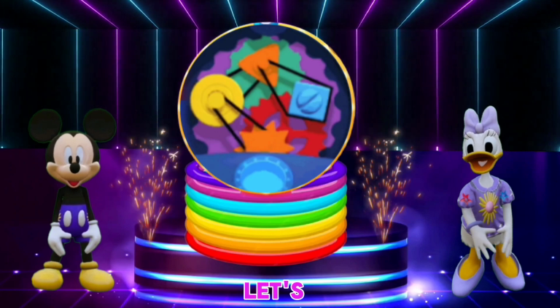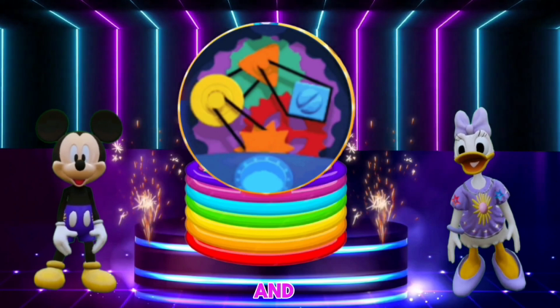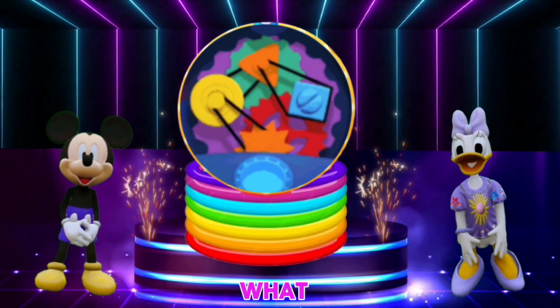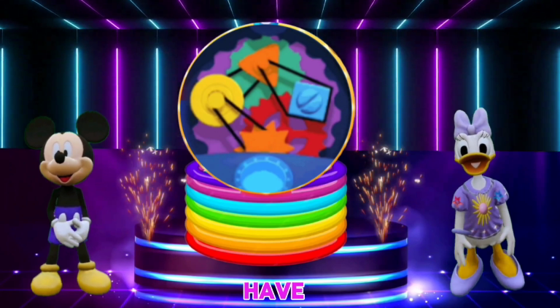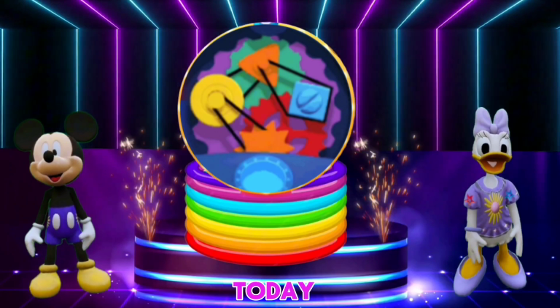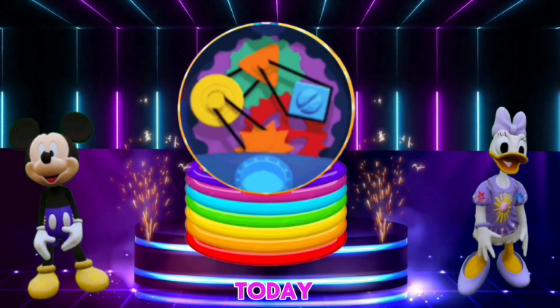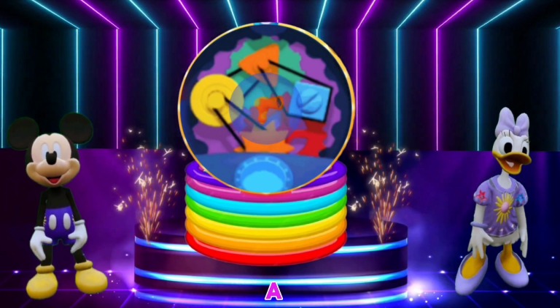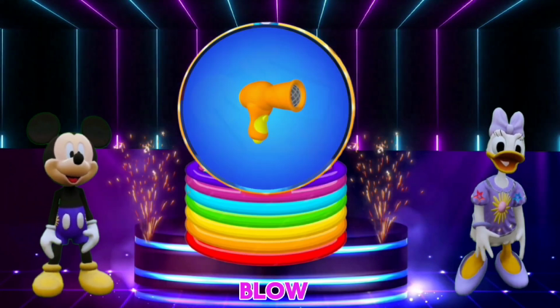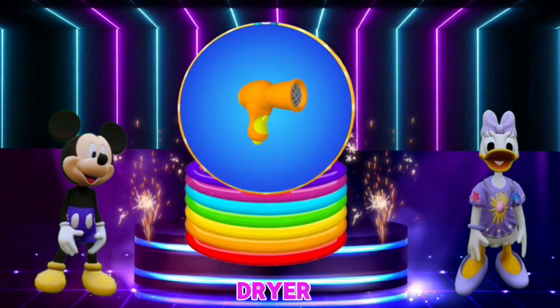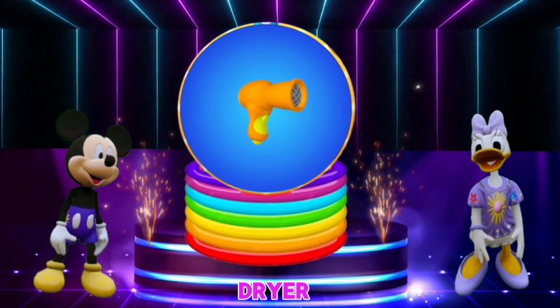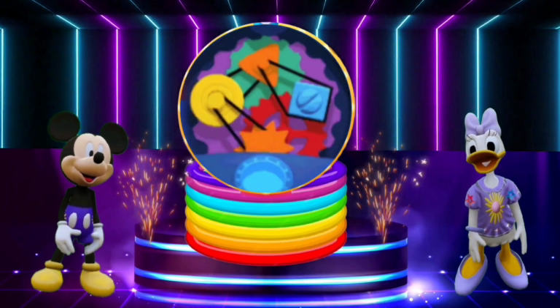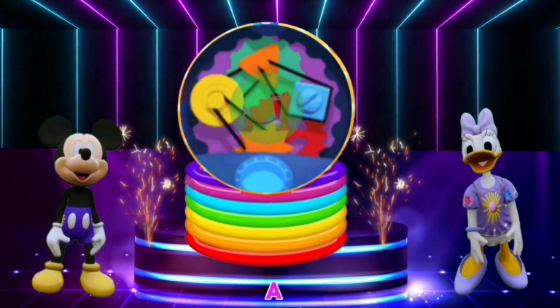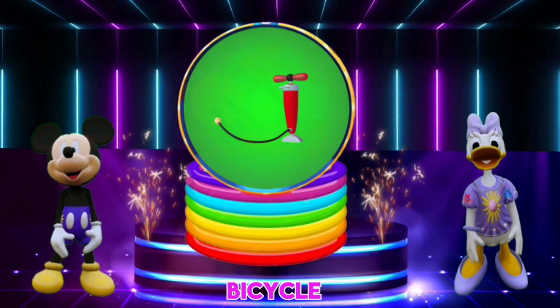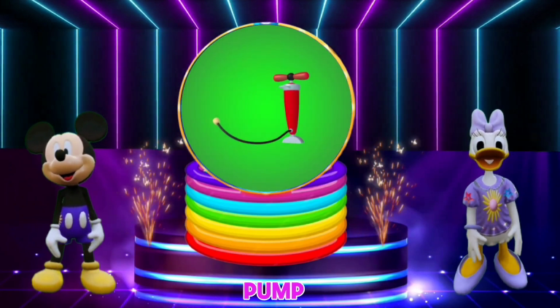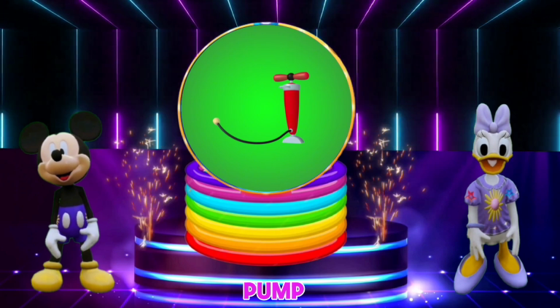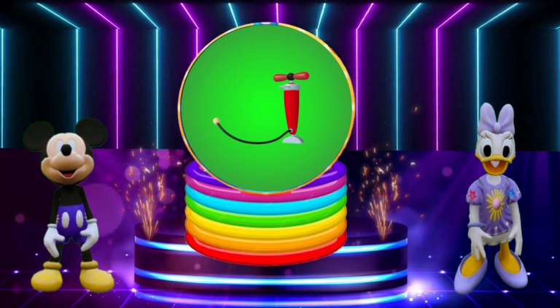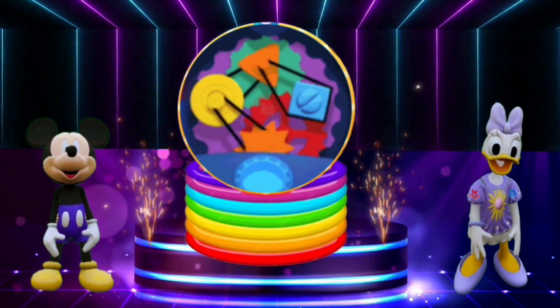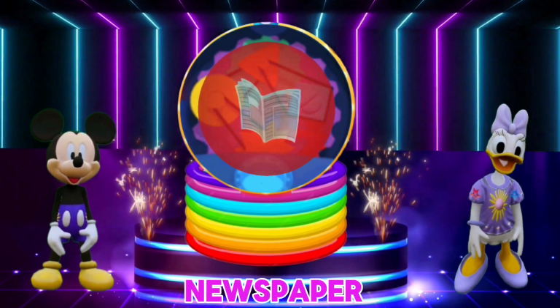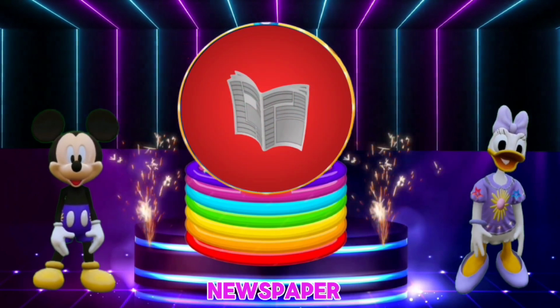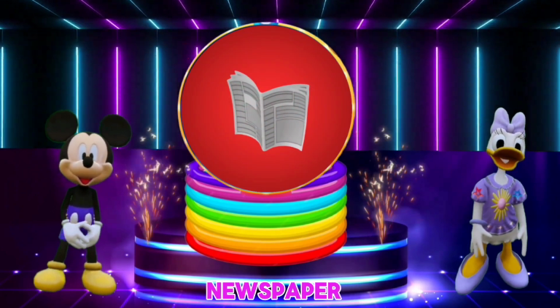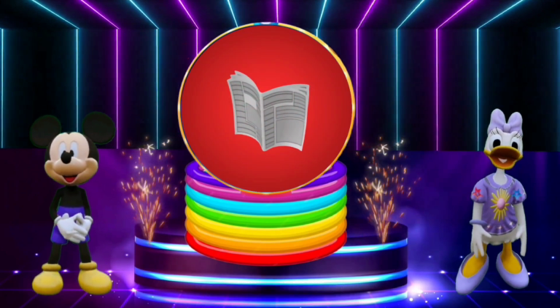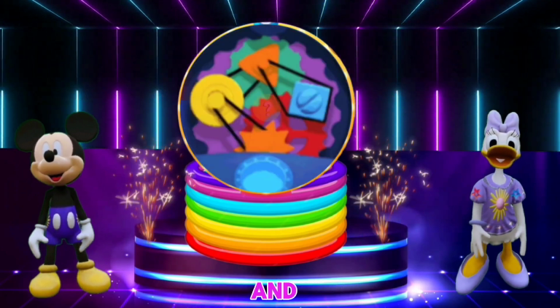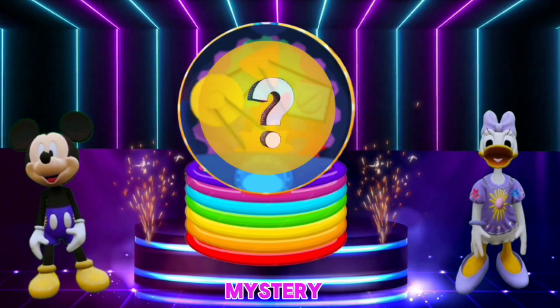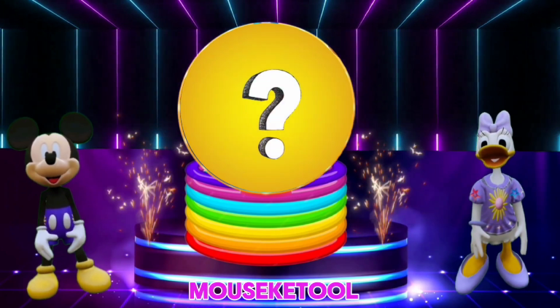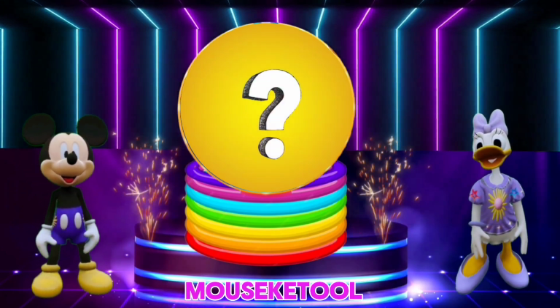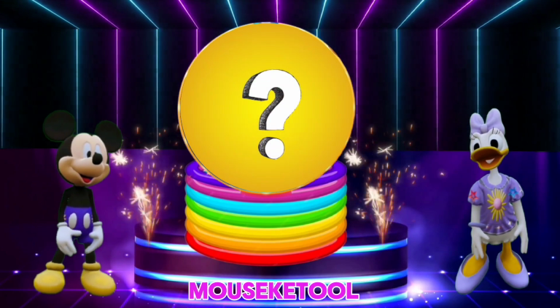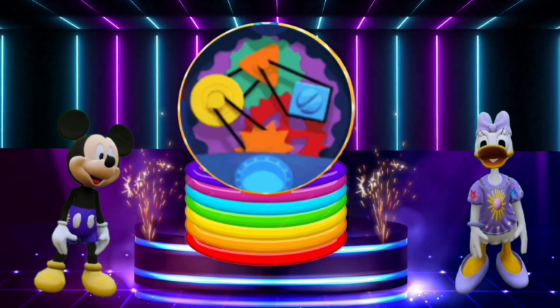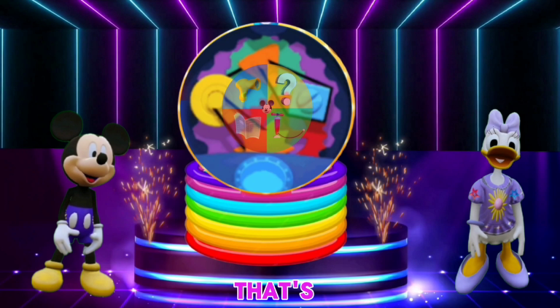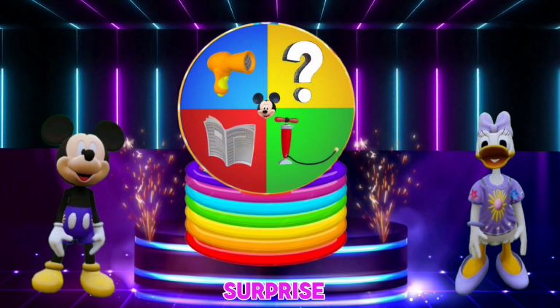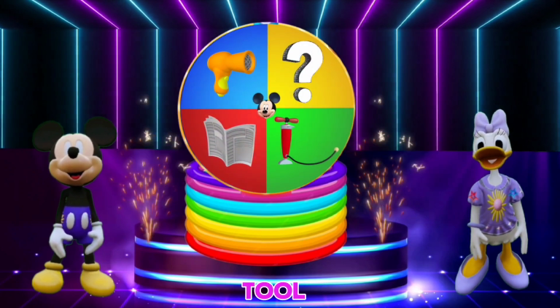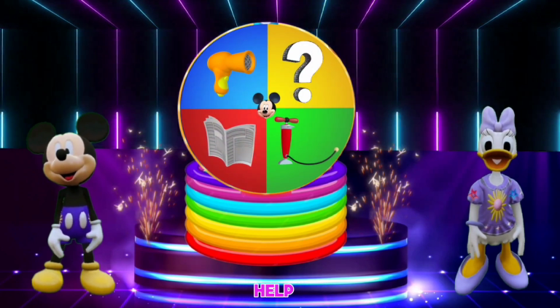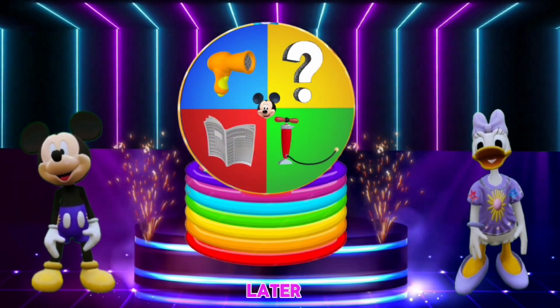Let's go and see what we have today. A blow dryer. A bicycle pump. A newspaper. And the mystery Mousecatool. That's a surprise tool that can help us later.